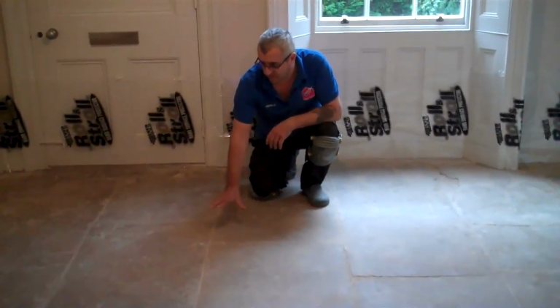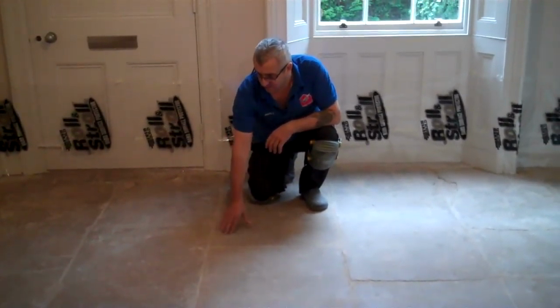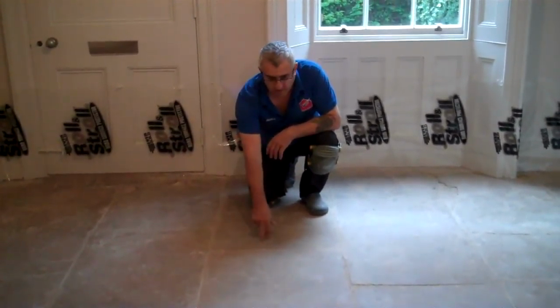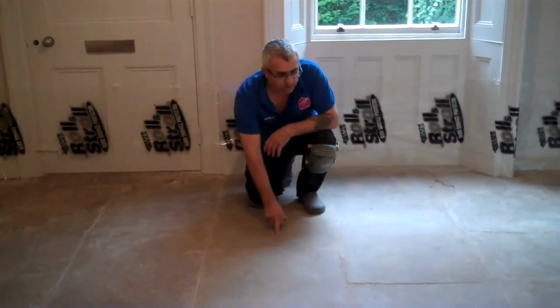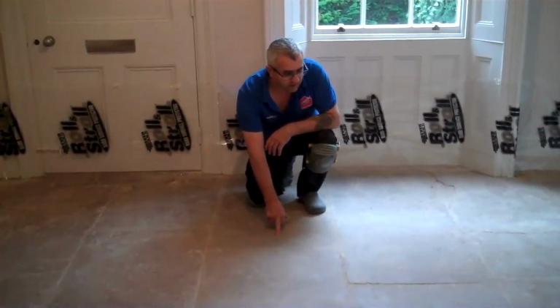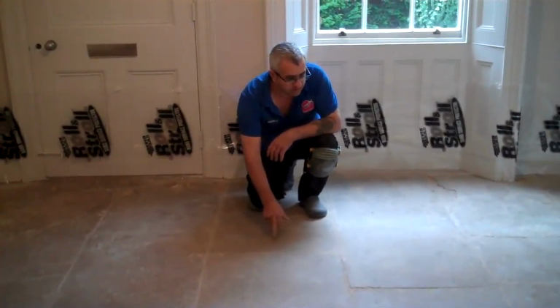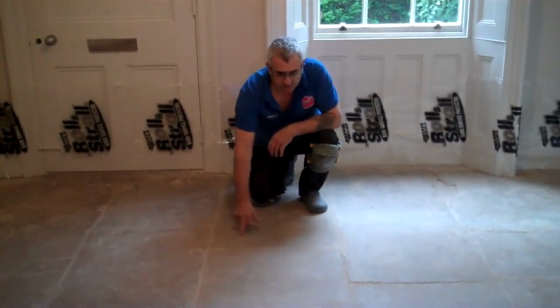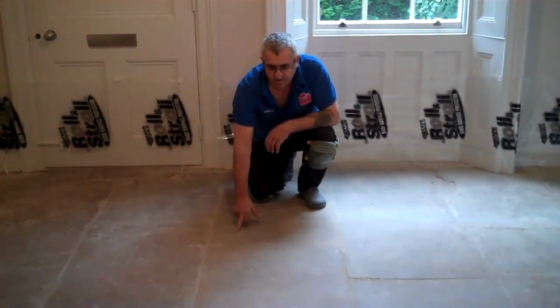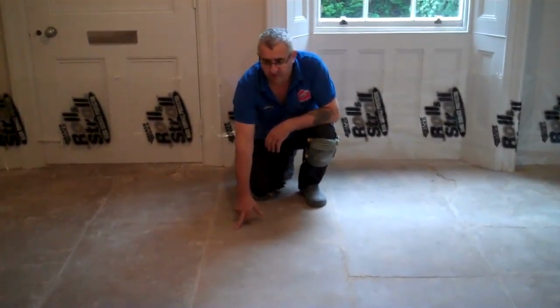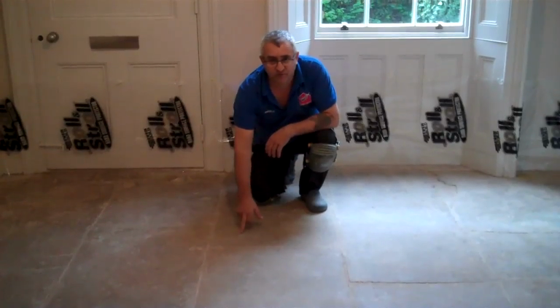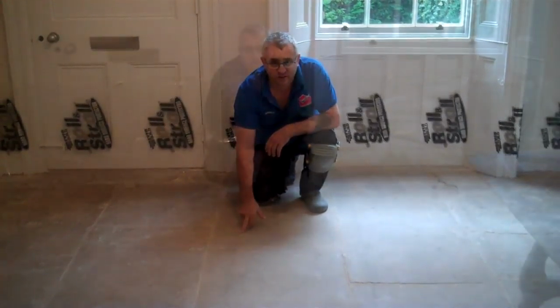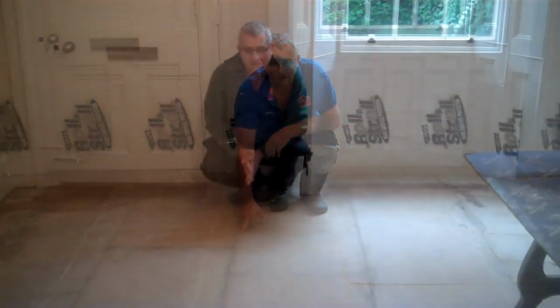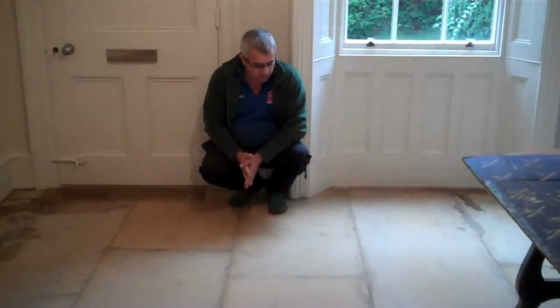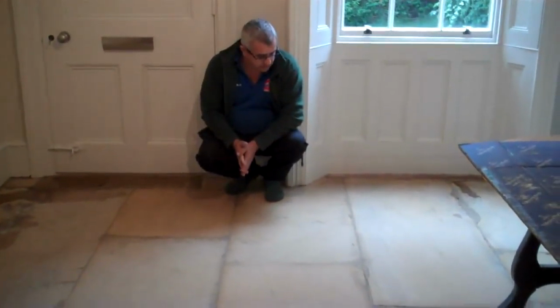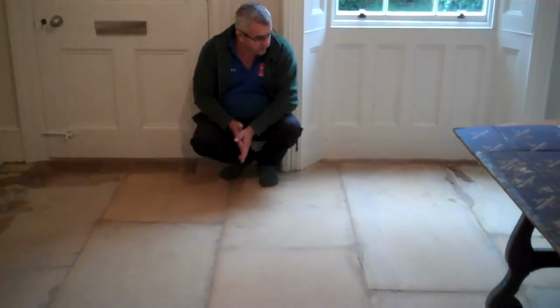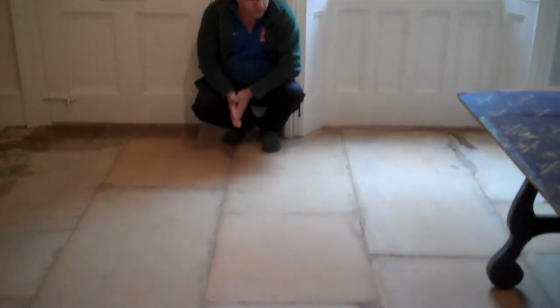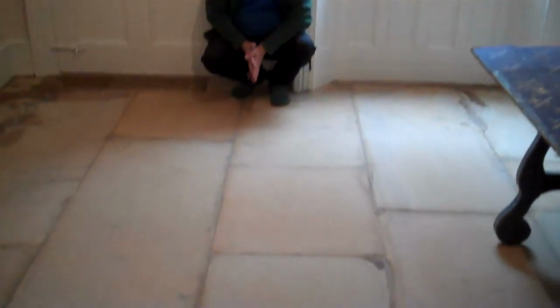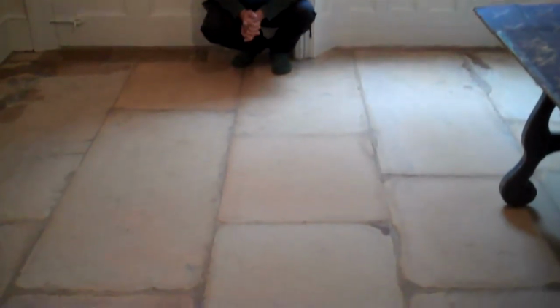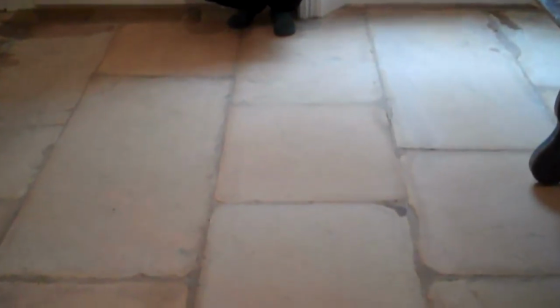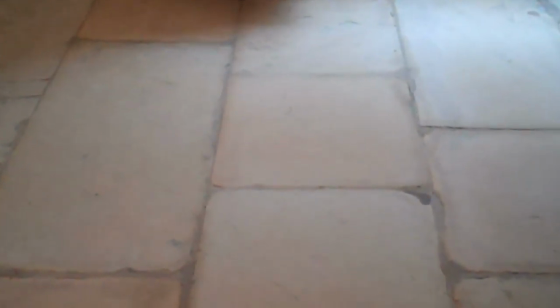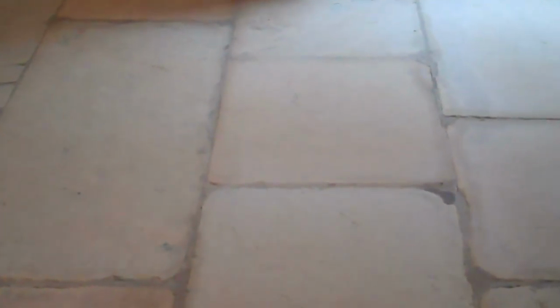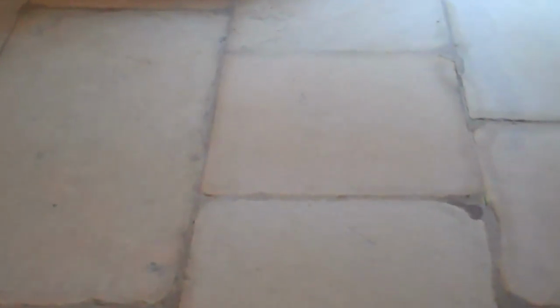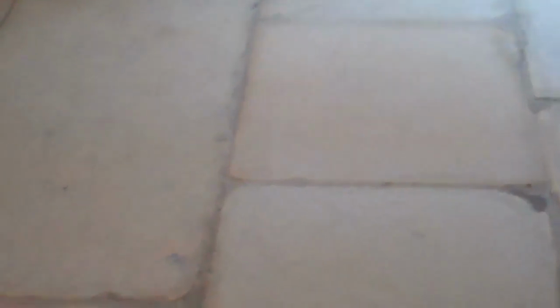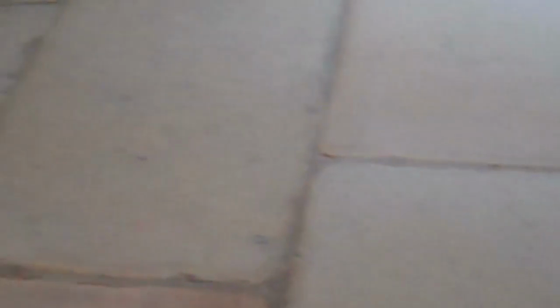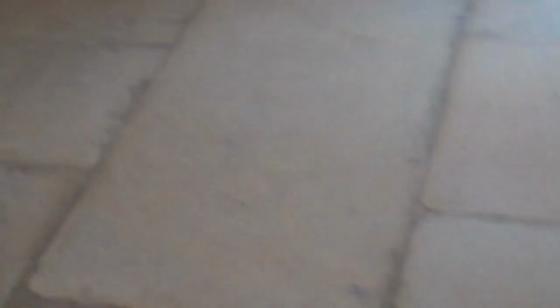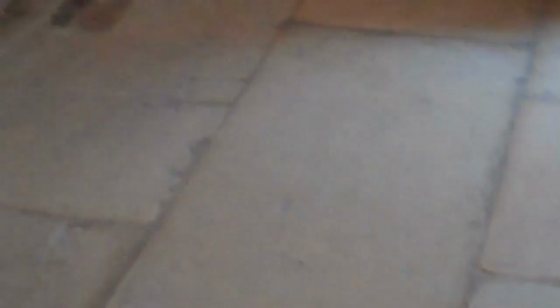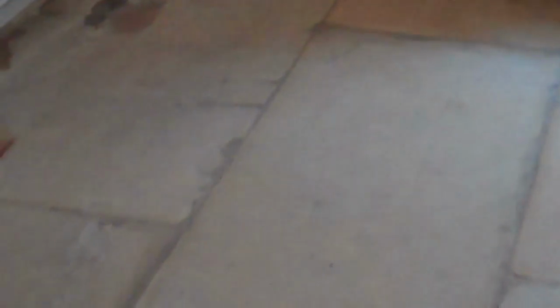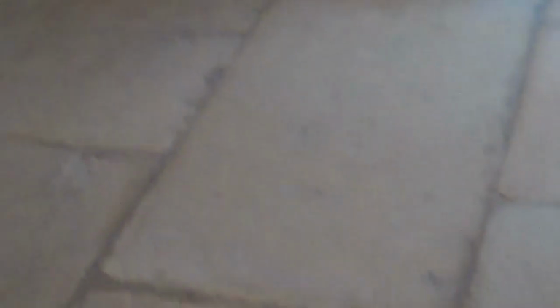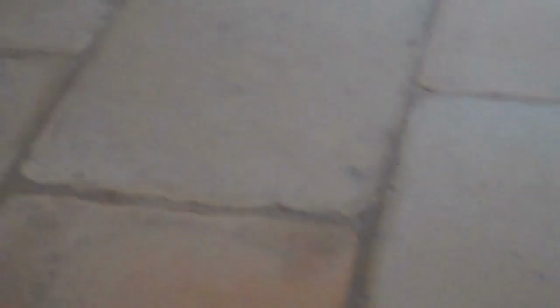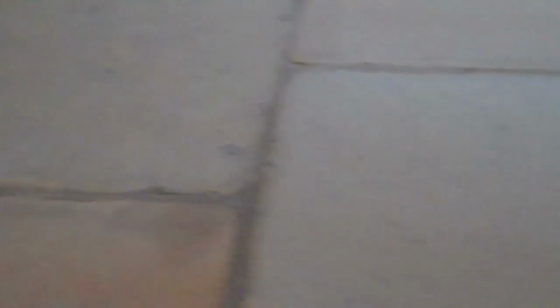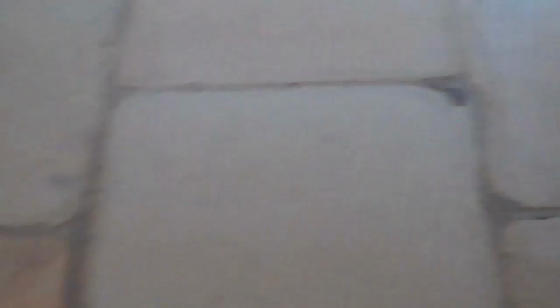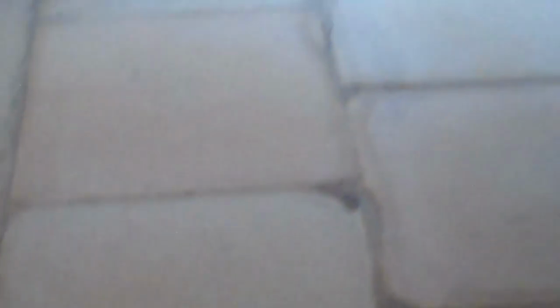I'll show you the results now. We're finished — the floor has just finished dripping and cleaning, ready to be sealed. You can see the difference.